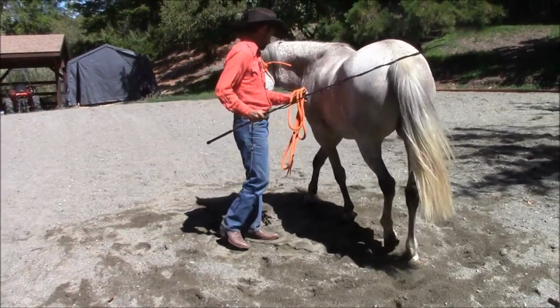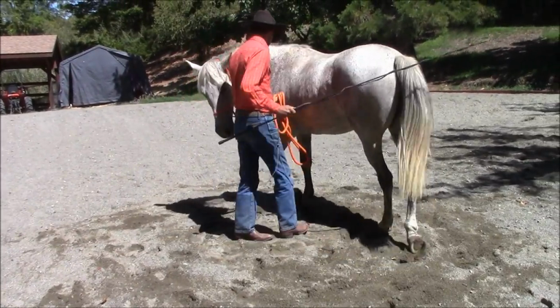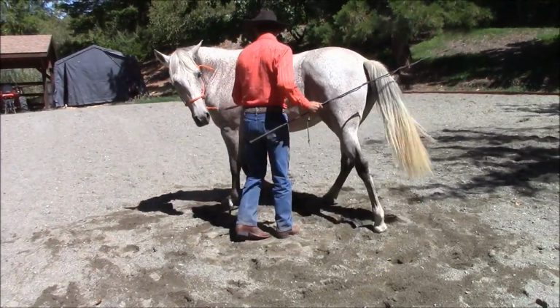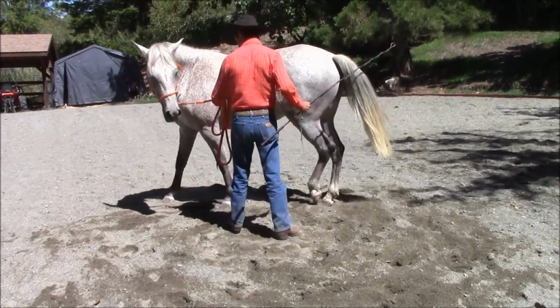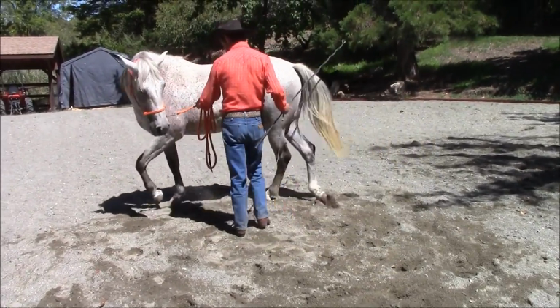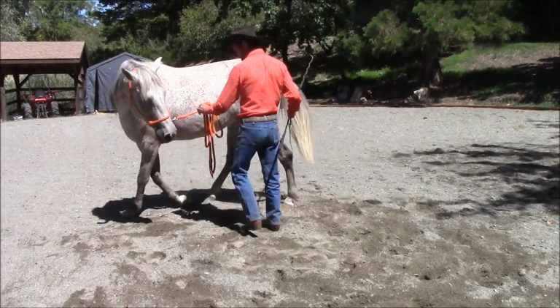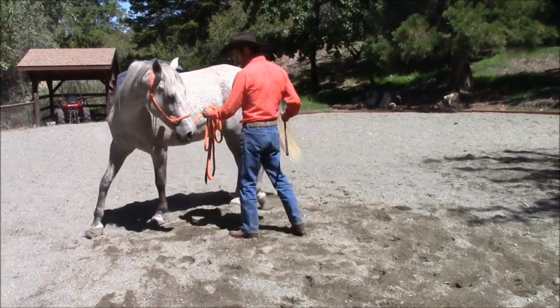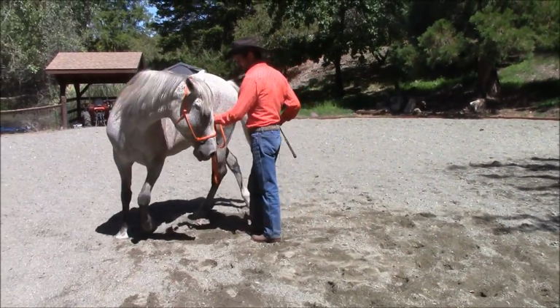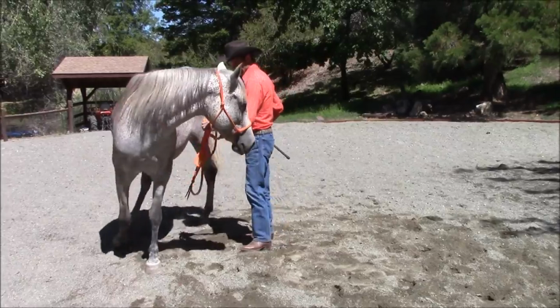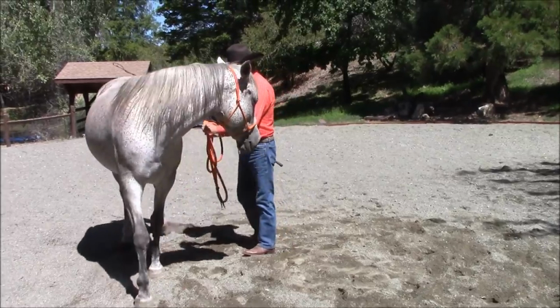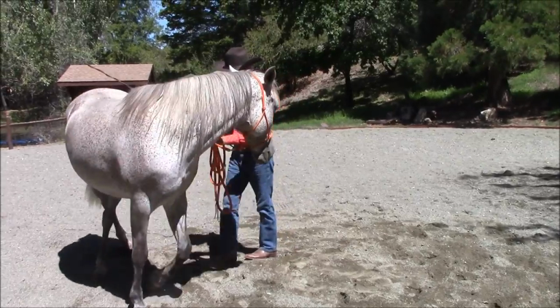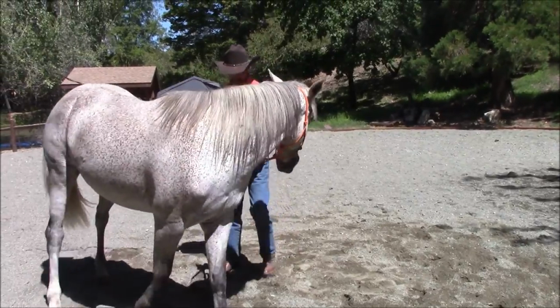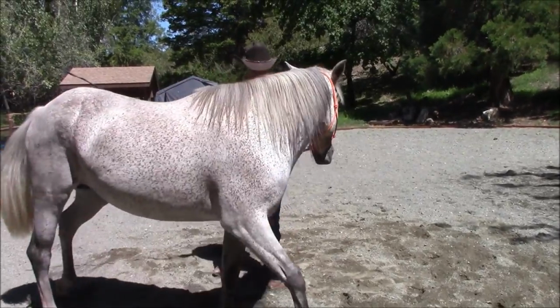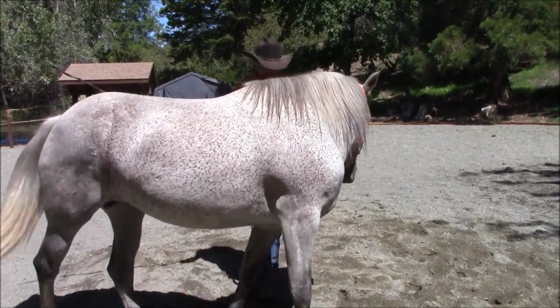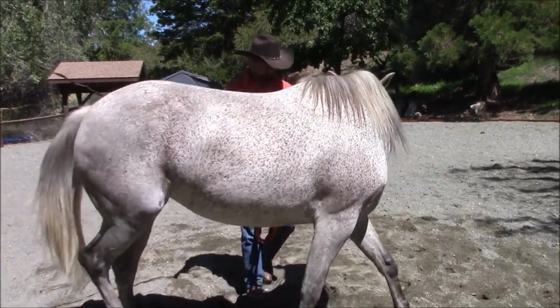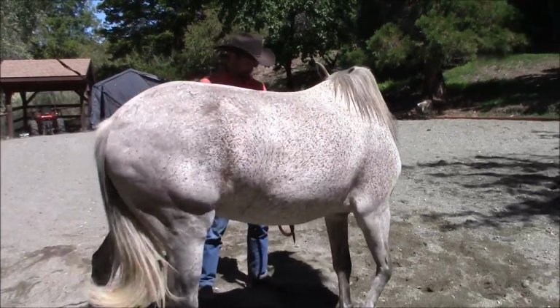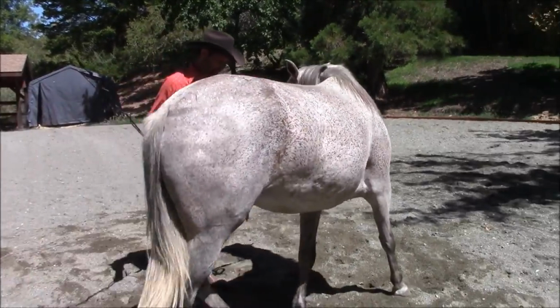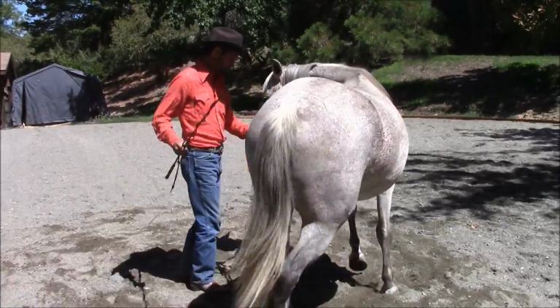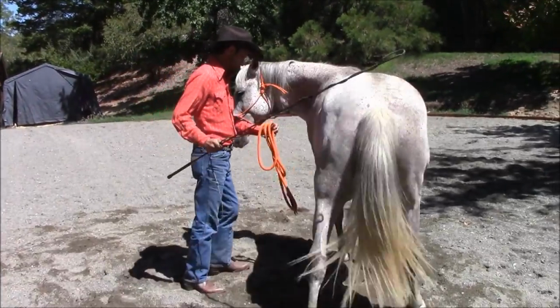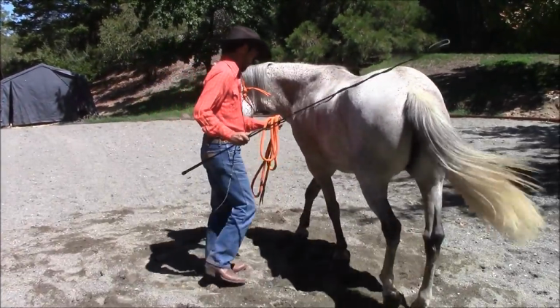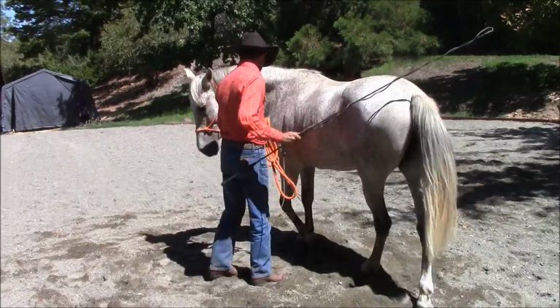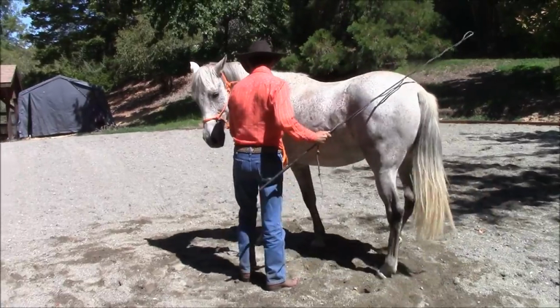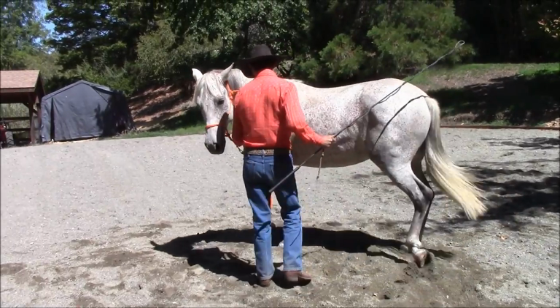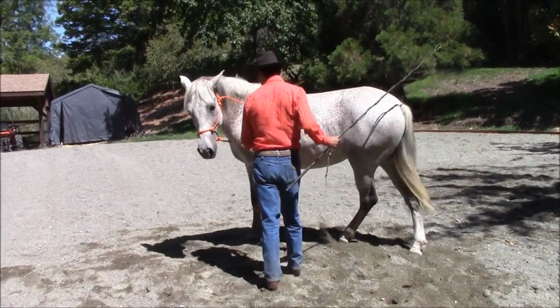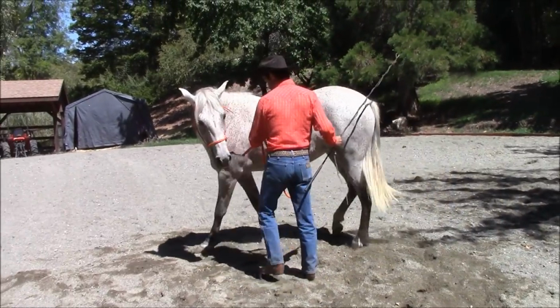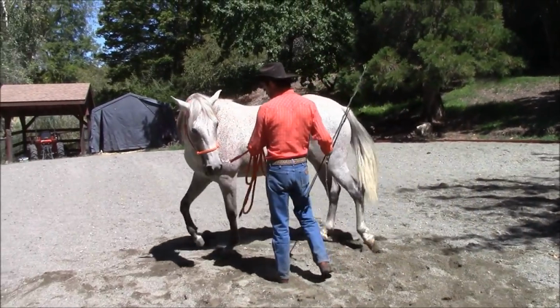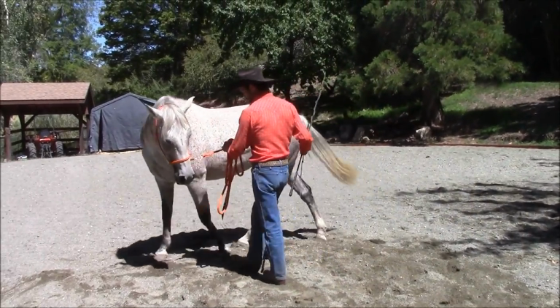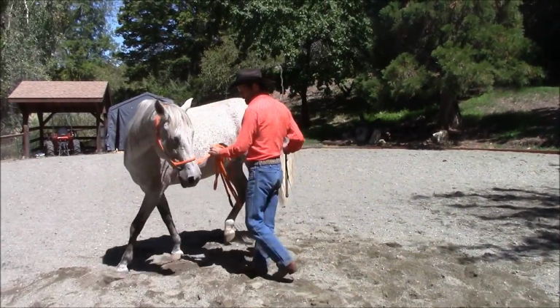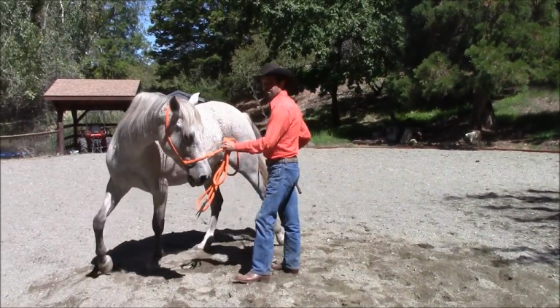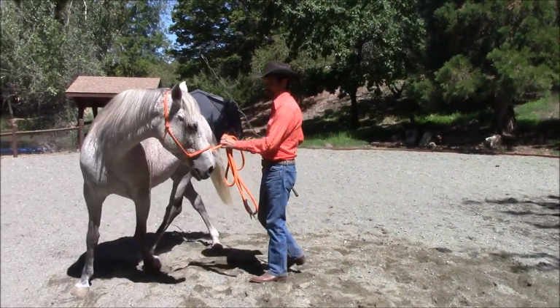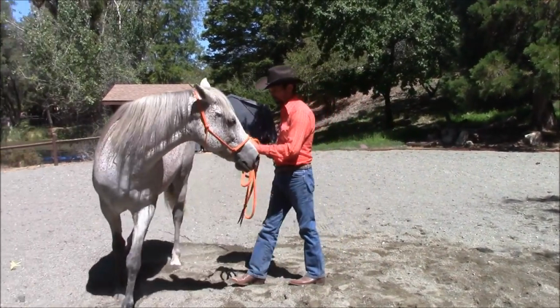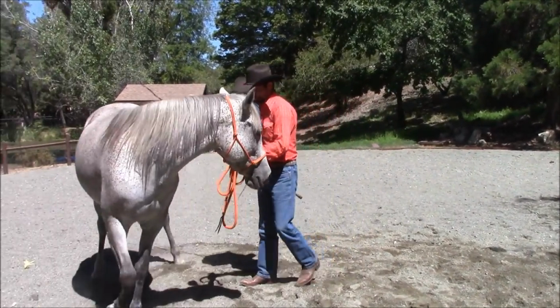I'll have her keep doing this for a little bit. And when you start getting out further, if they decide to go ahead and stop, you just go right back to this exercise right here.